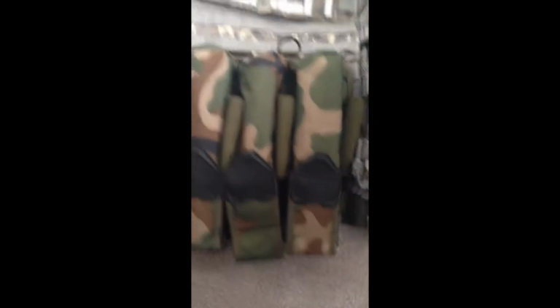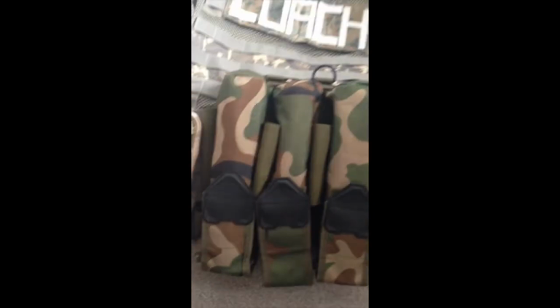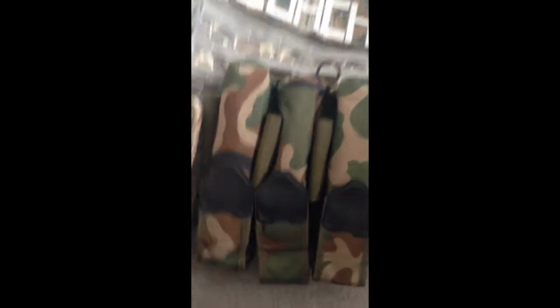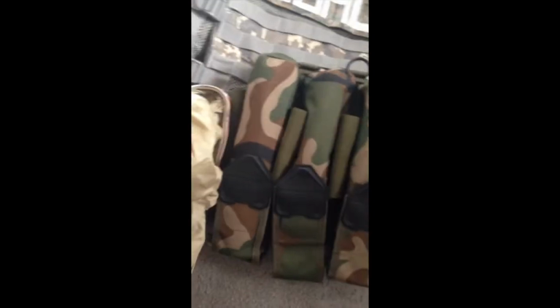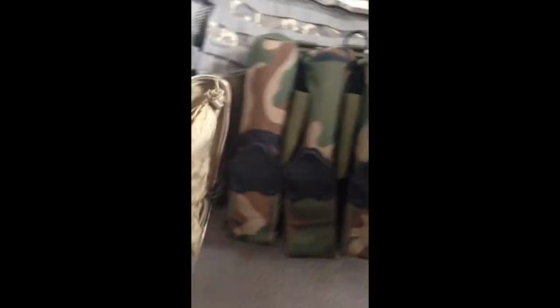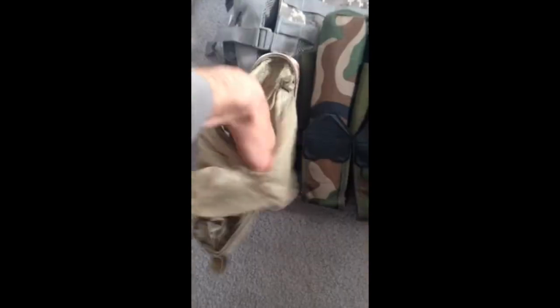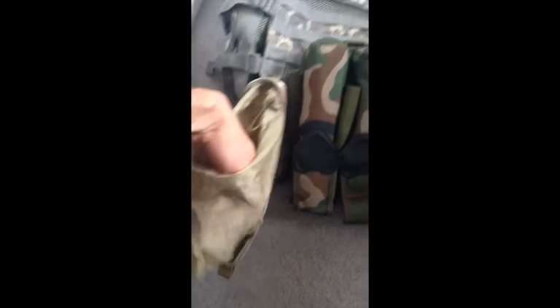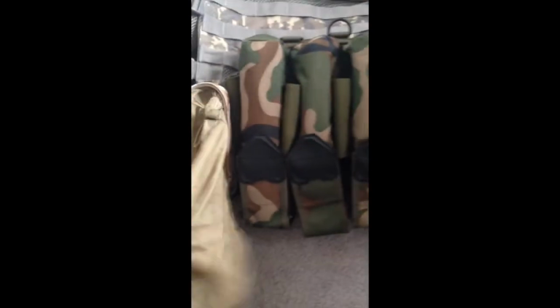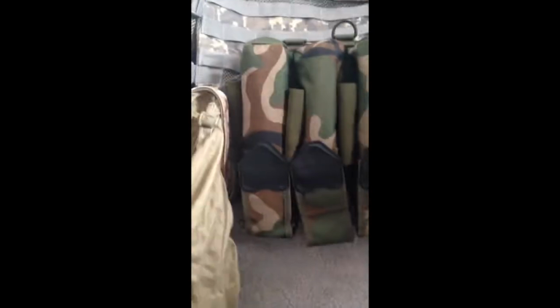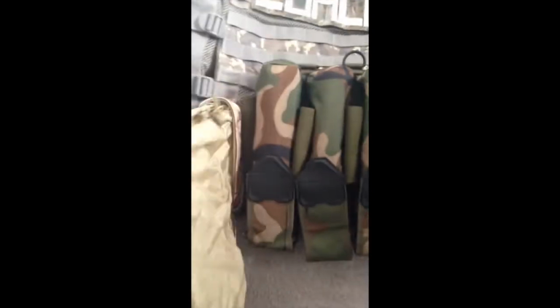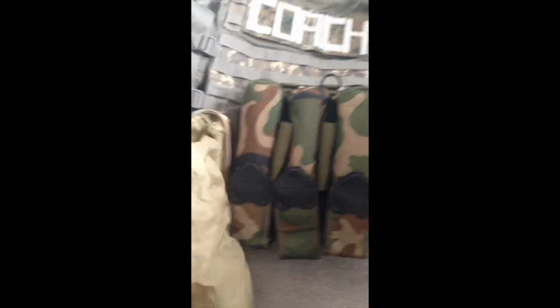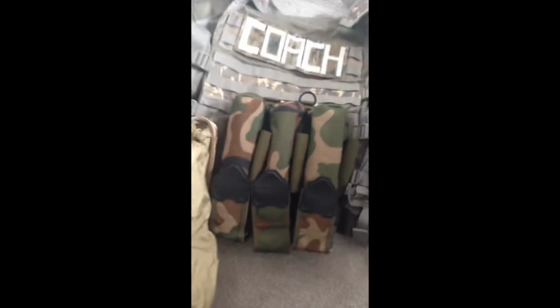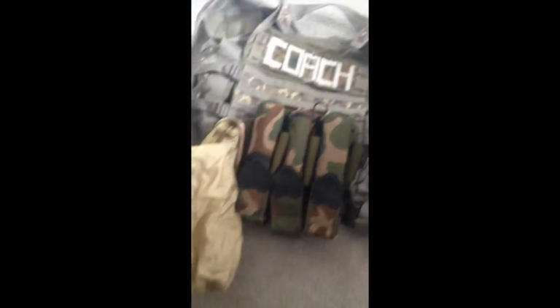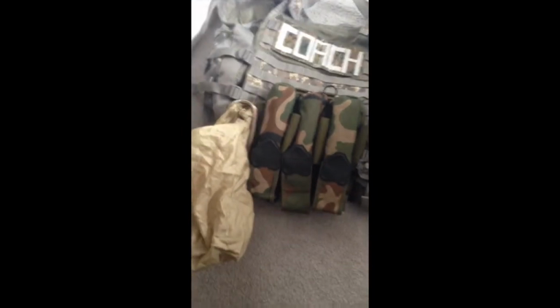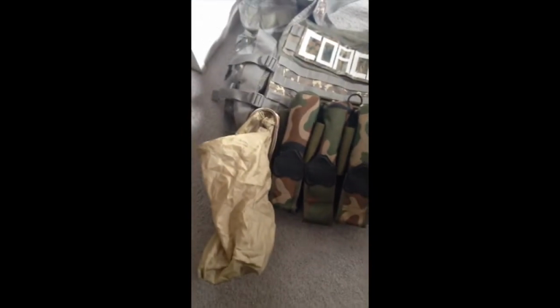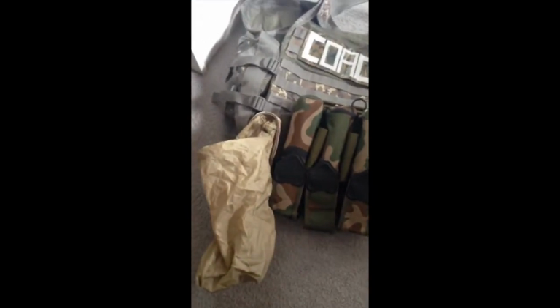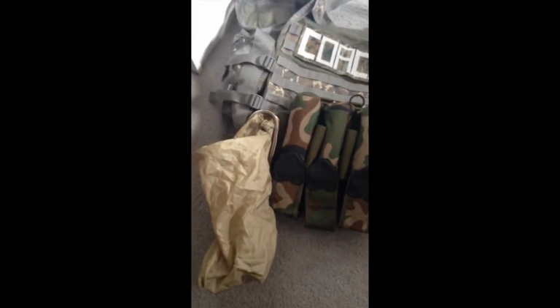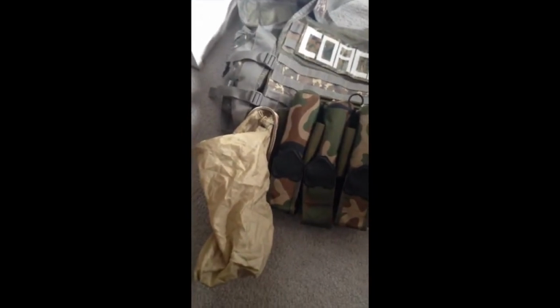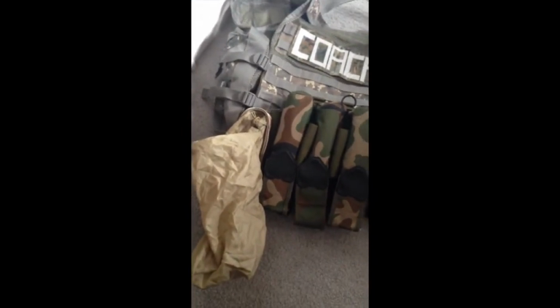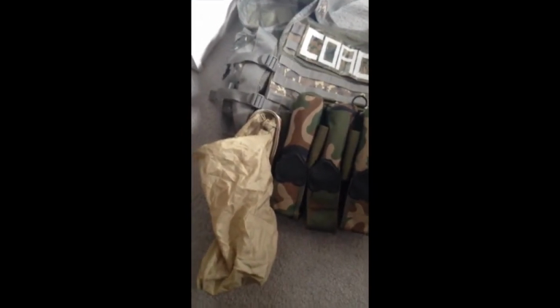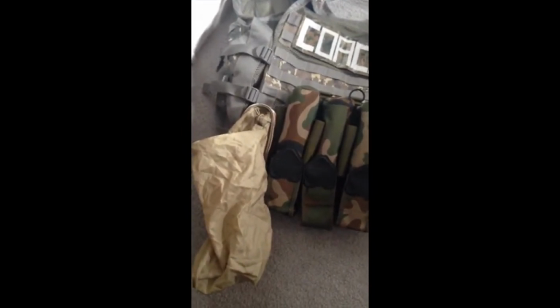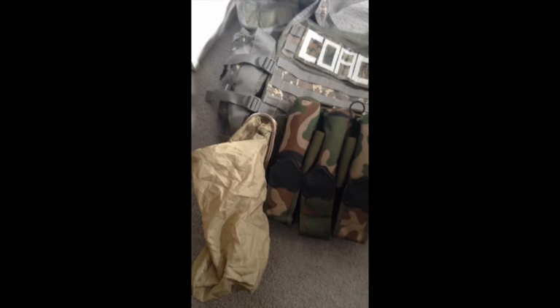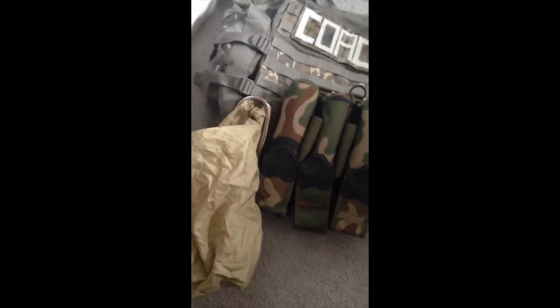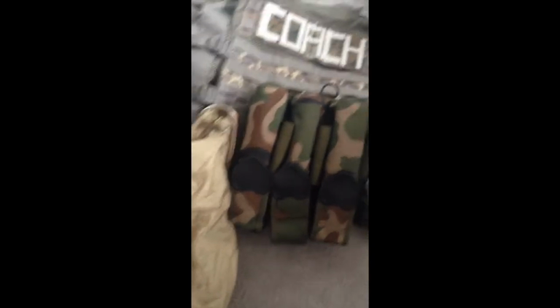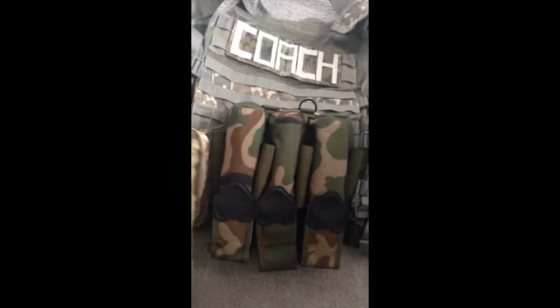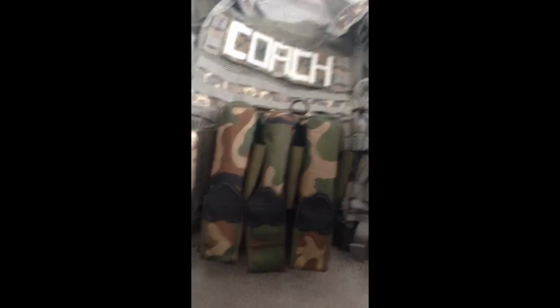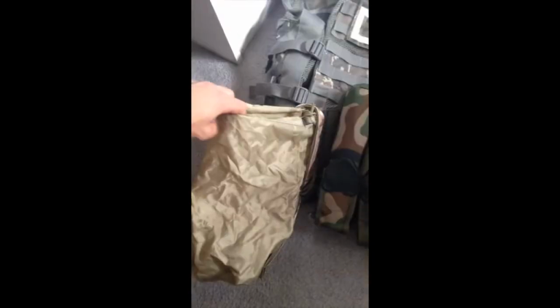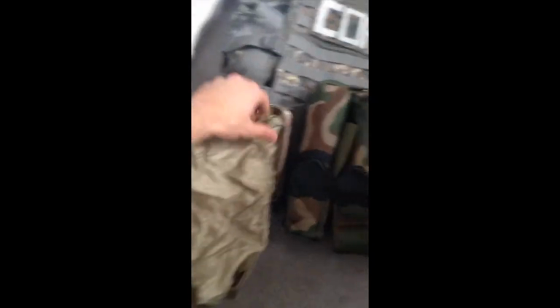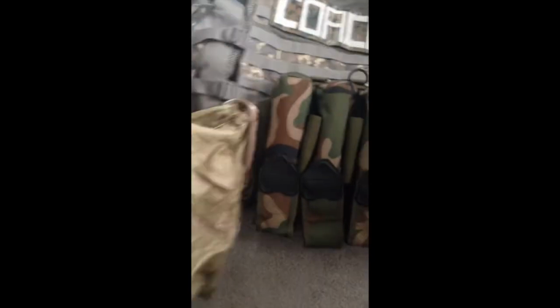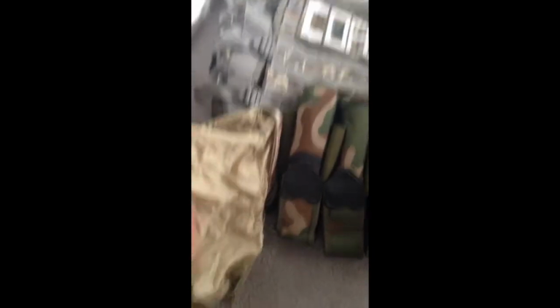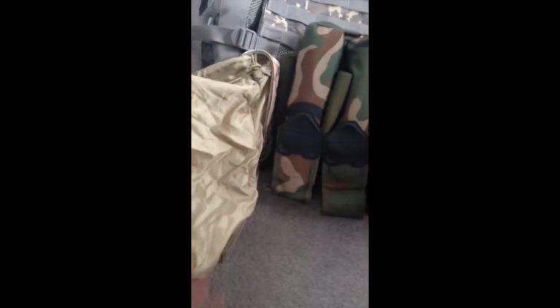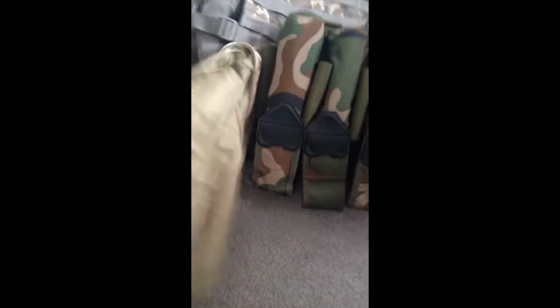Also on the back here, we've got my dump pouch — this thing is awesome. When you're done with a mag, you don't want to be messing around trying to get a mag back in a mag pouch; that's really difficult. Just drop it in the back of your dump pouch, pull this, and you're good to go.